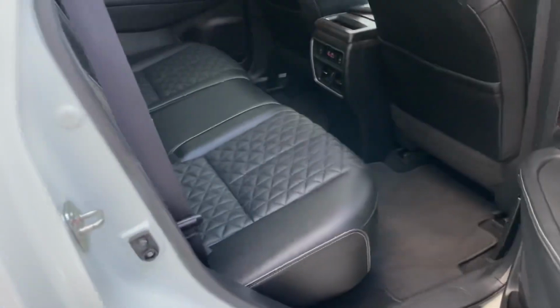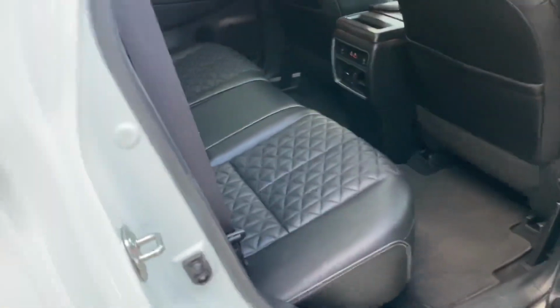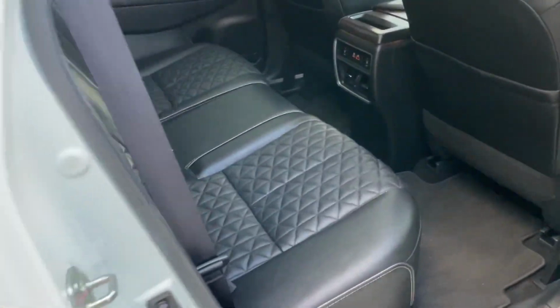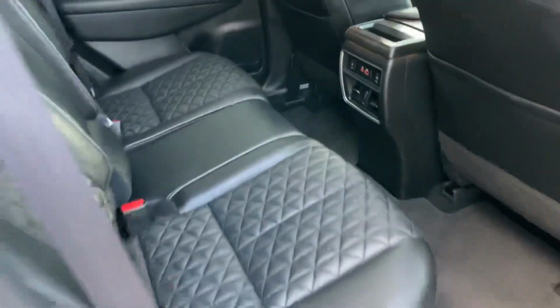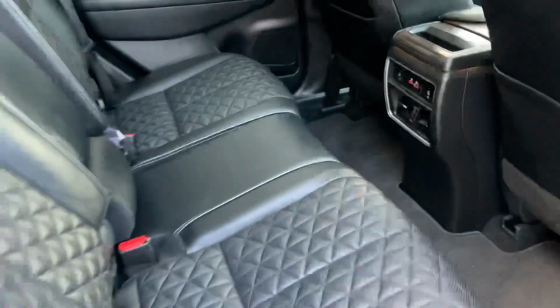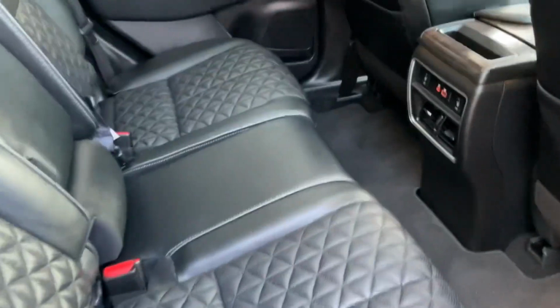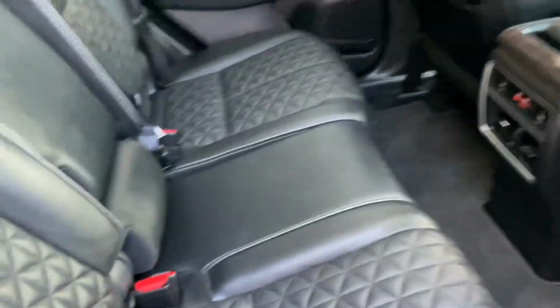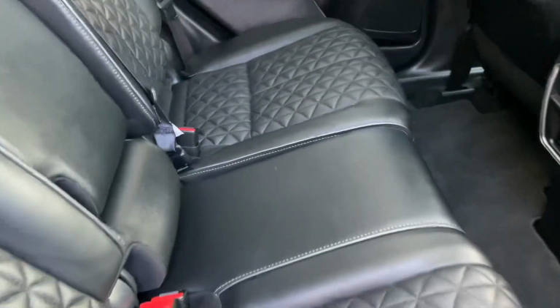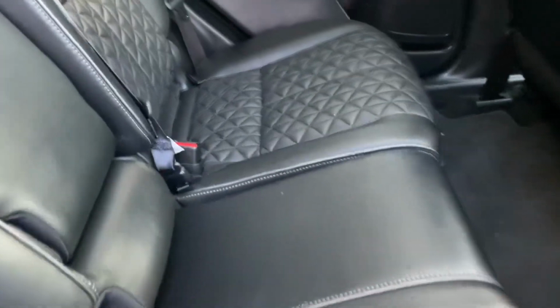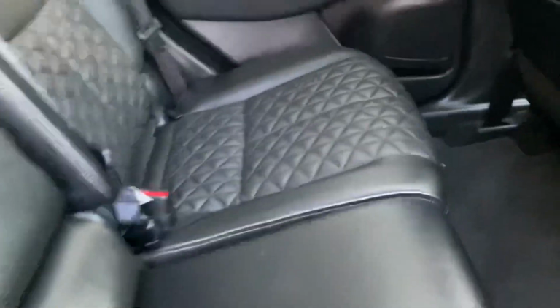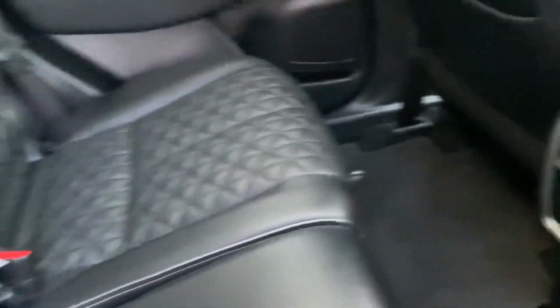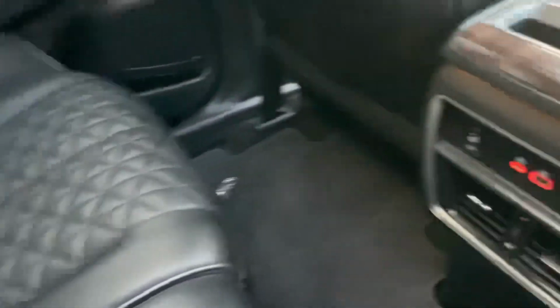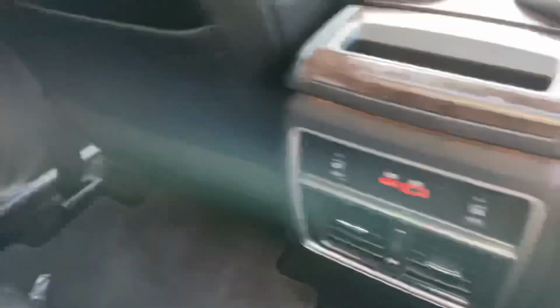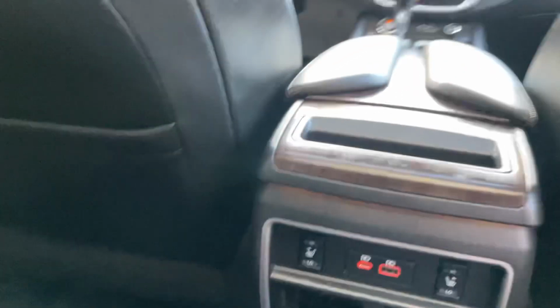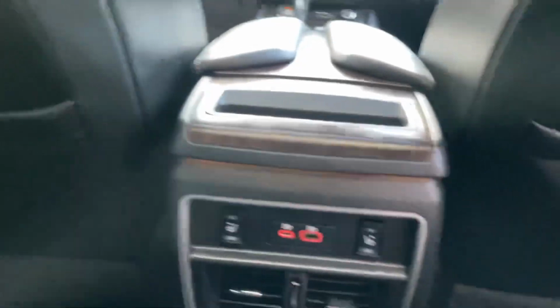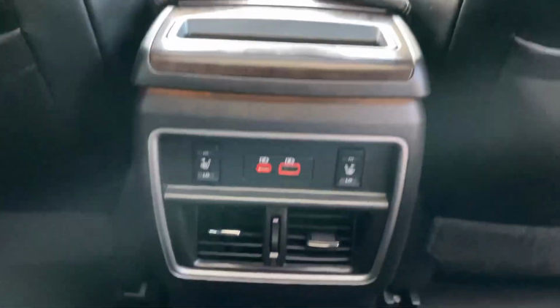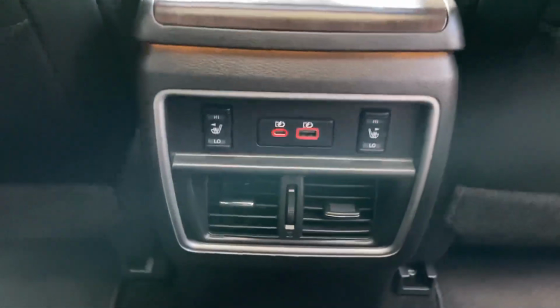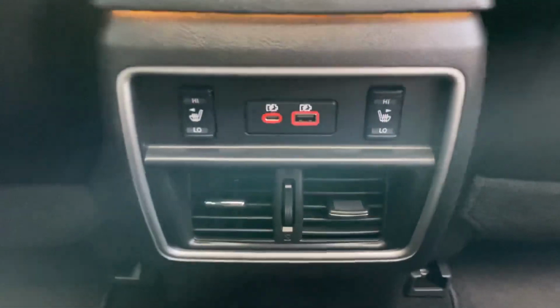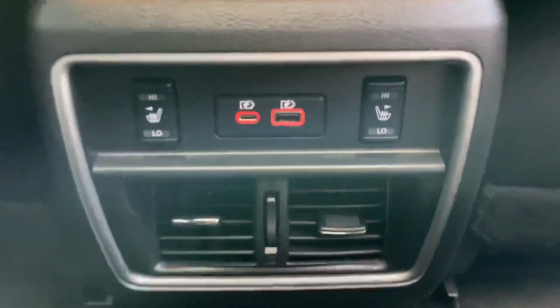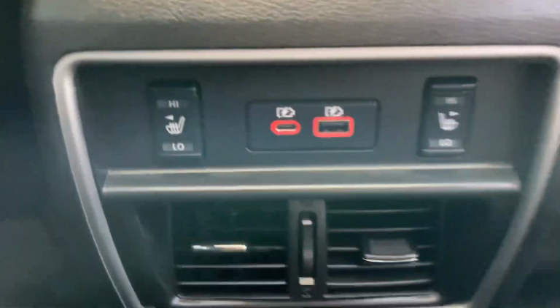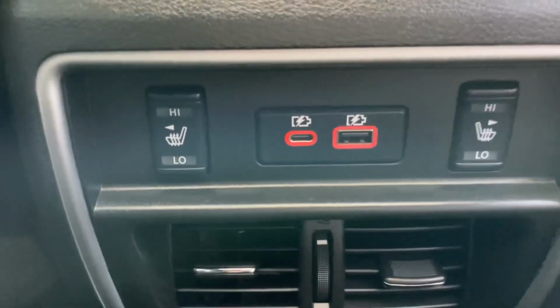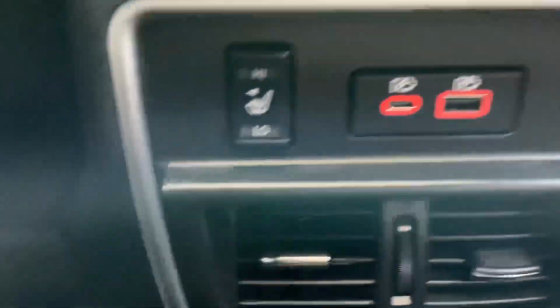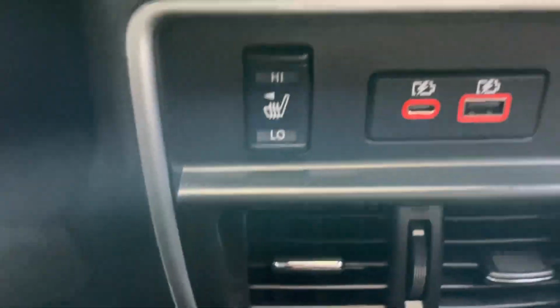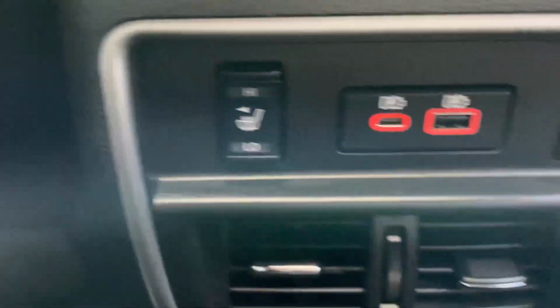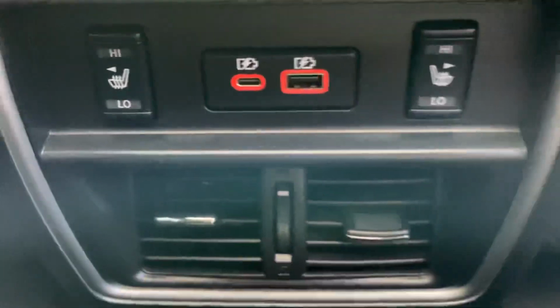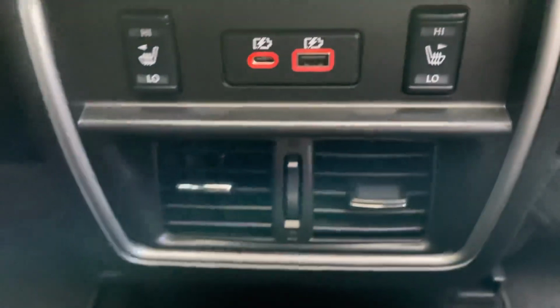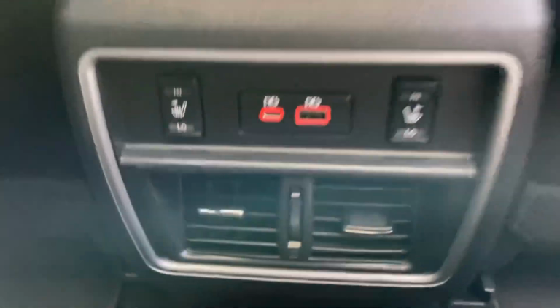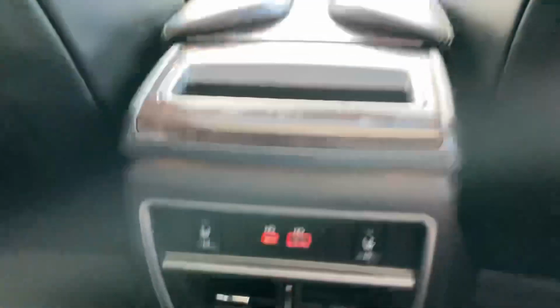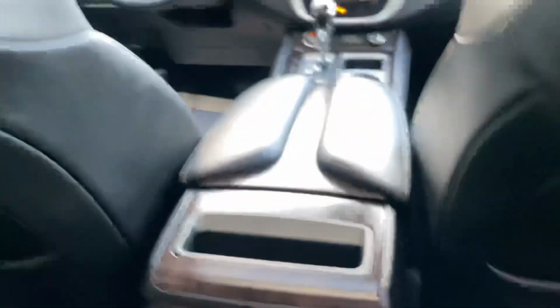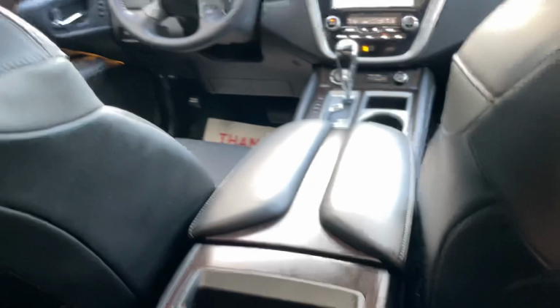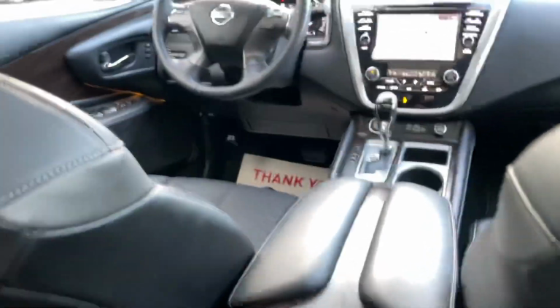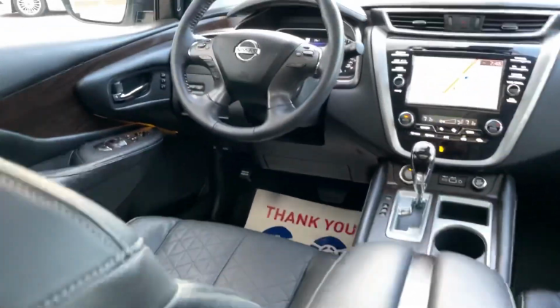And let's take a look at these back seats. Nice. Heated seats for the rear — man, treat your friends nice.